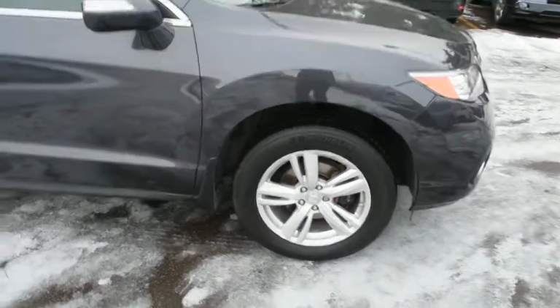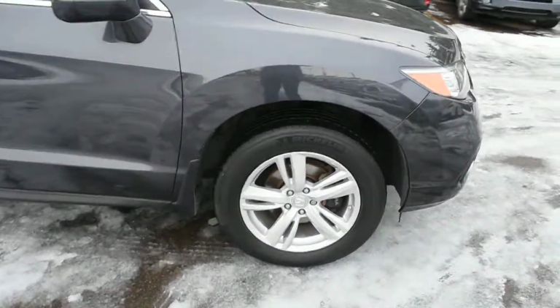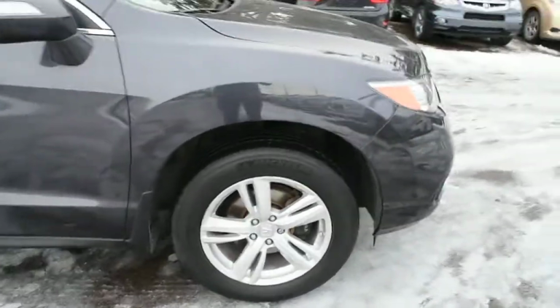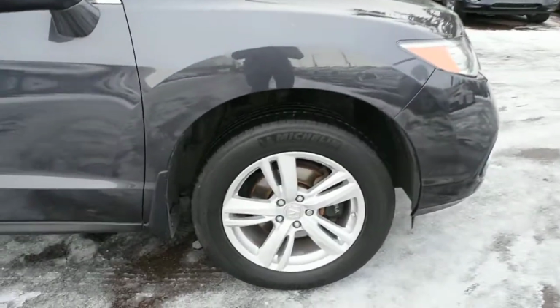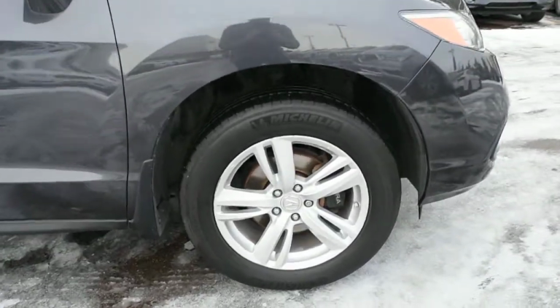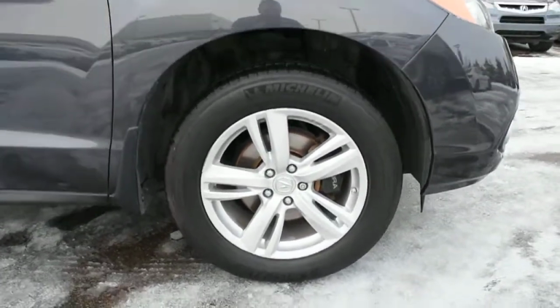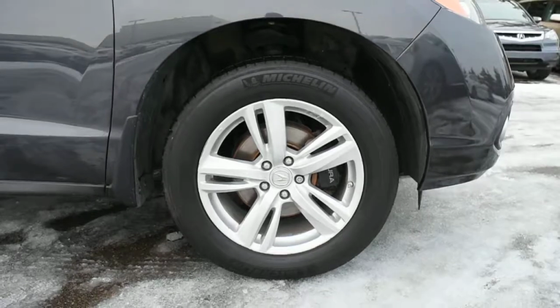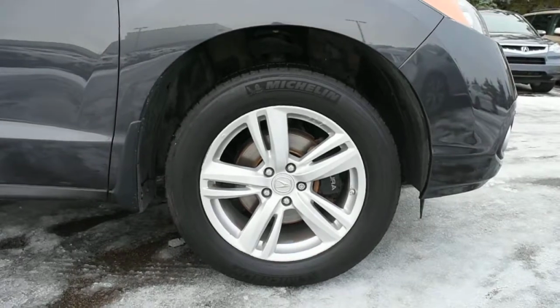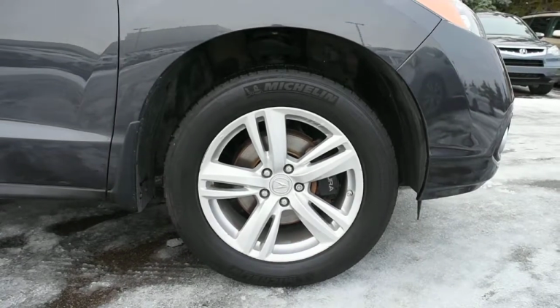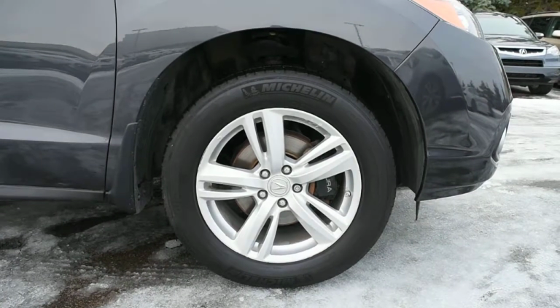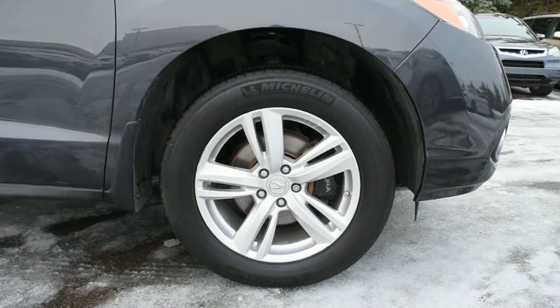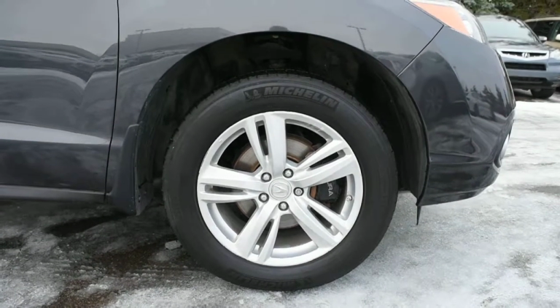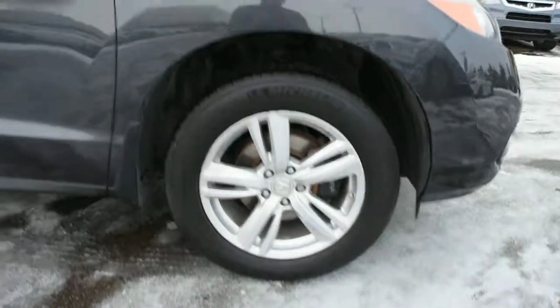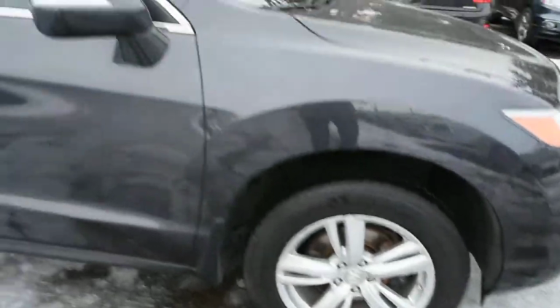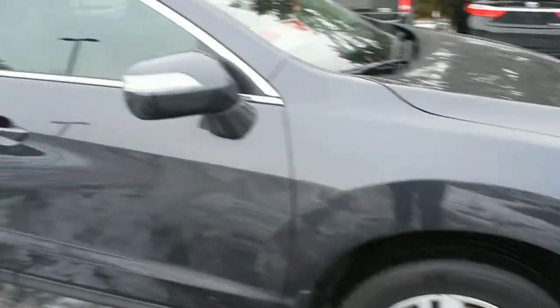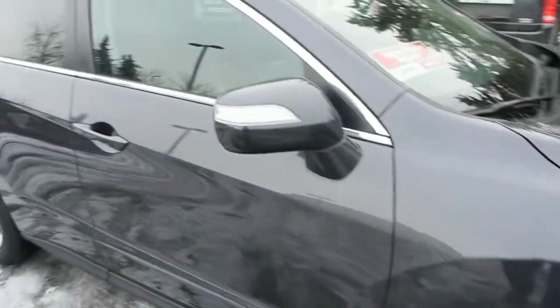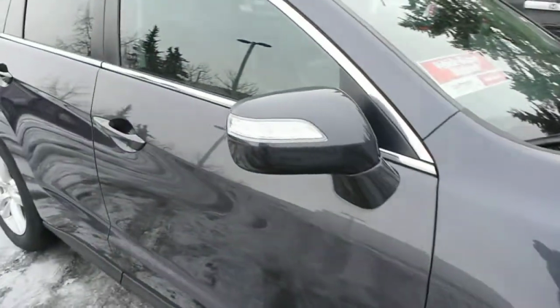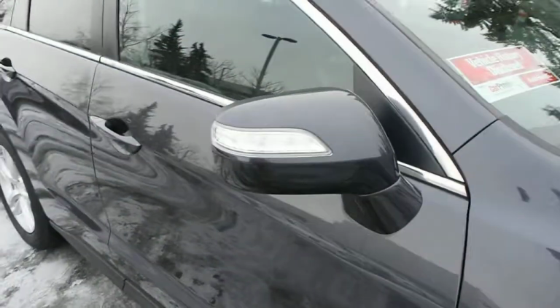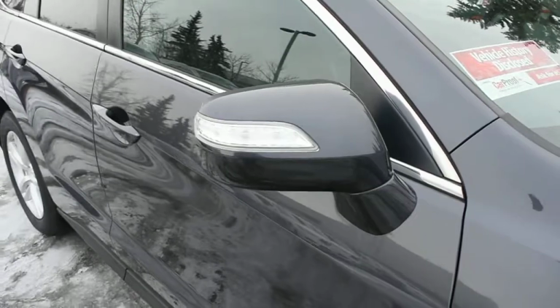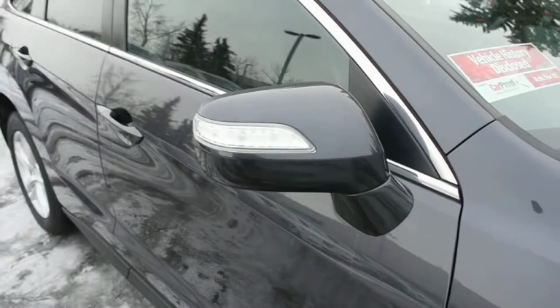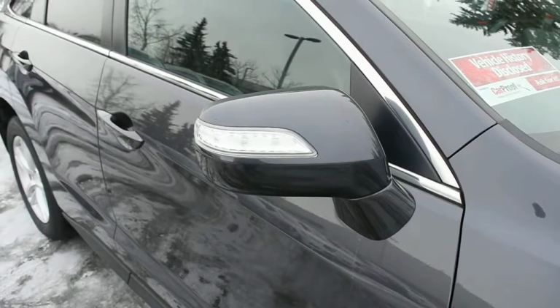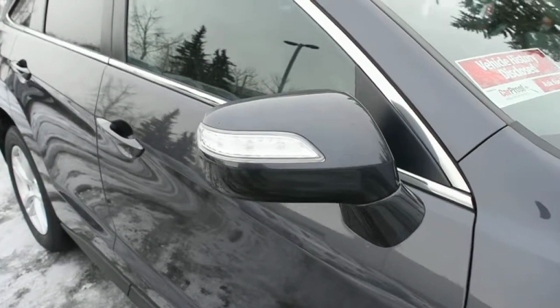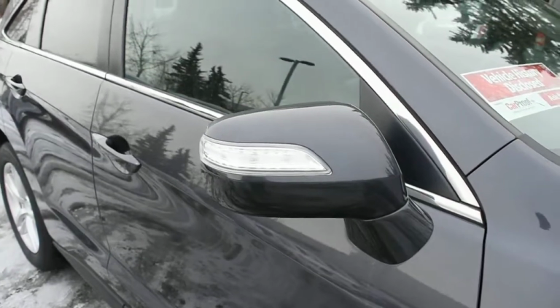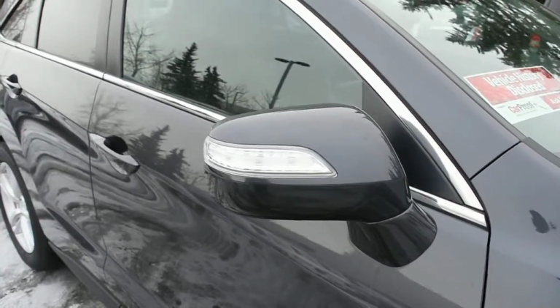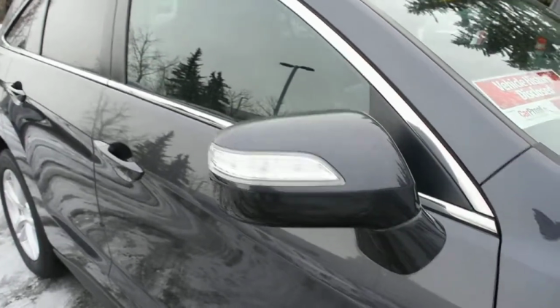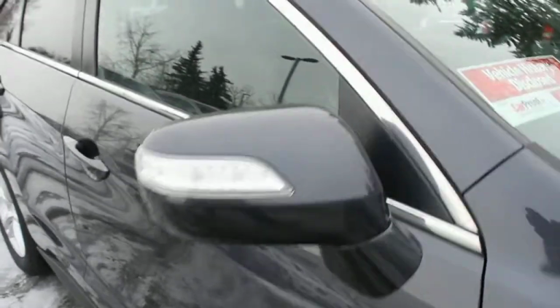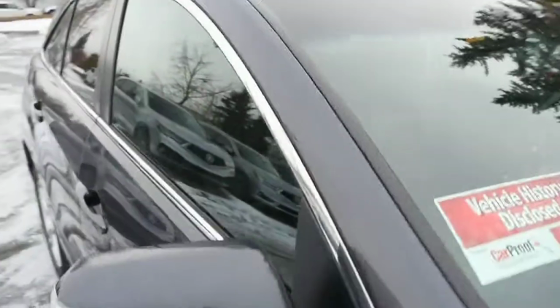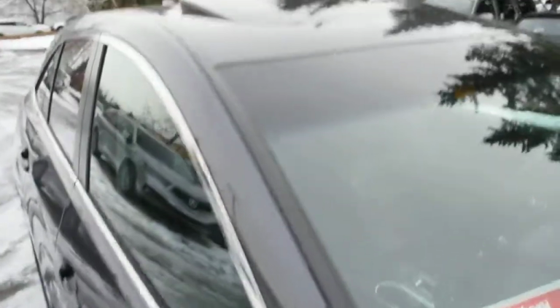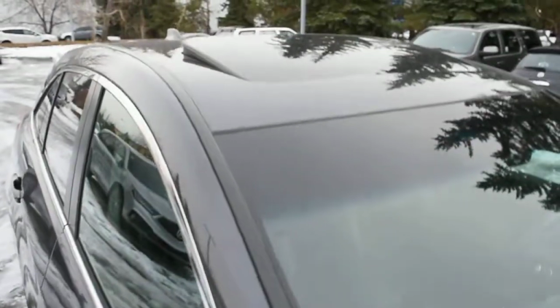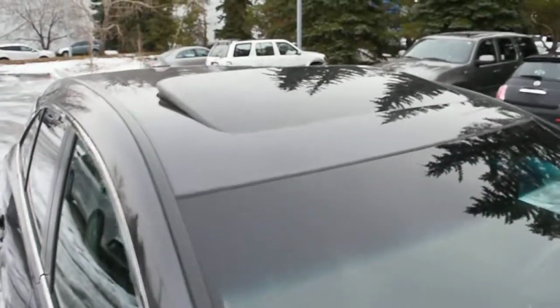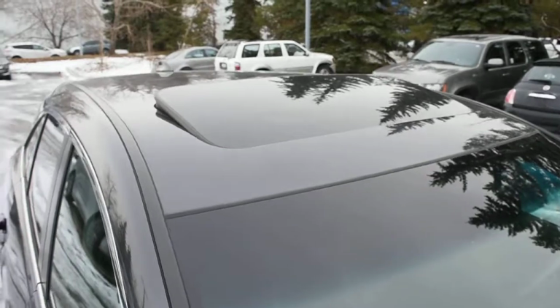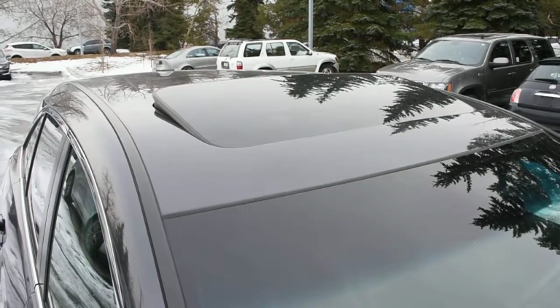Down below, you do have your 18-inch alloy wheels and your Michelin all-season tires. Side view mirrors do come heated power adjustable with your integrated turn signals. Towards the roofline, you do have a power adjustable sunroof.